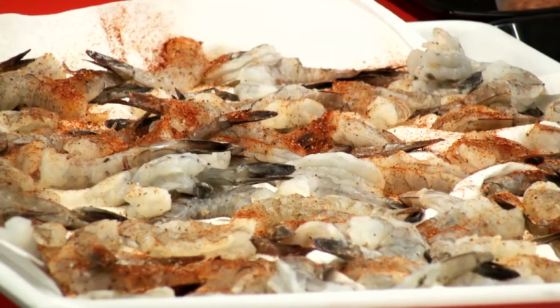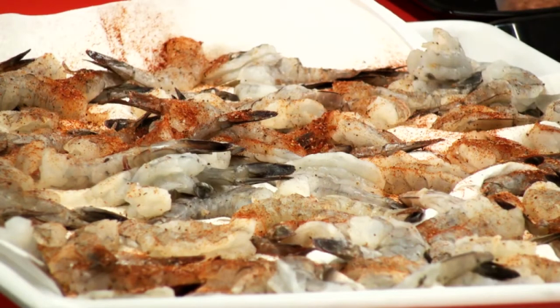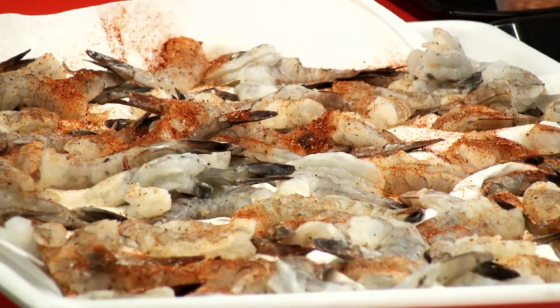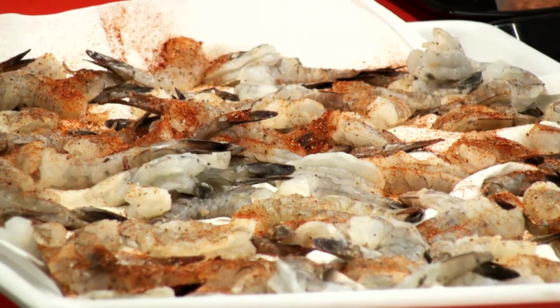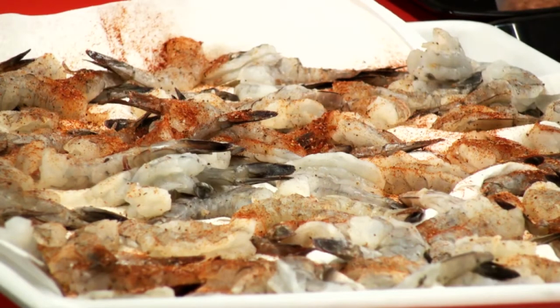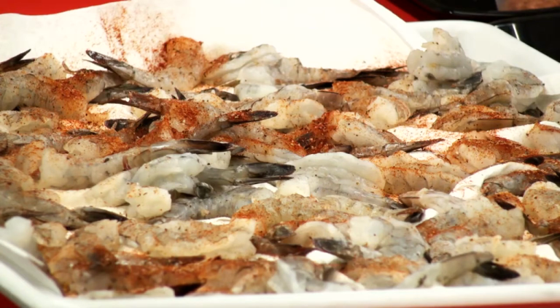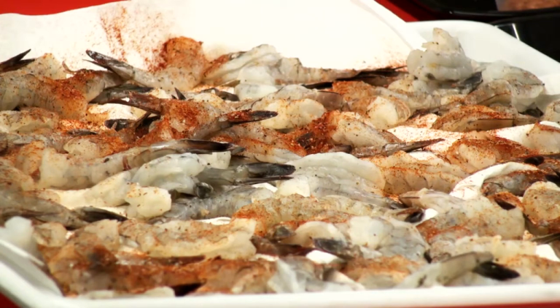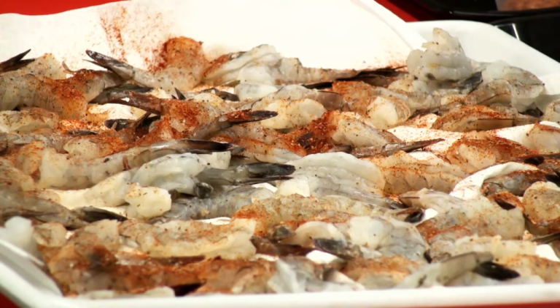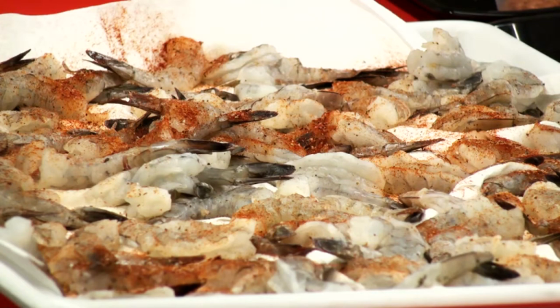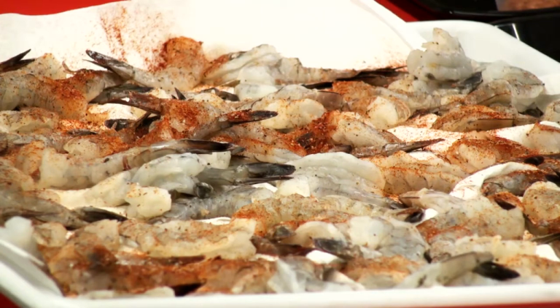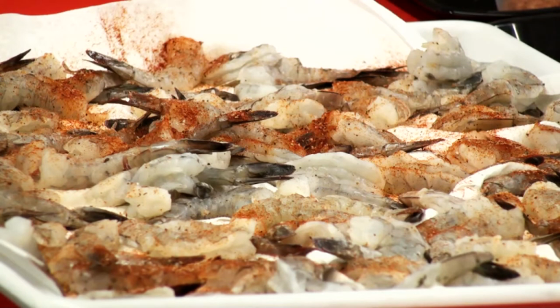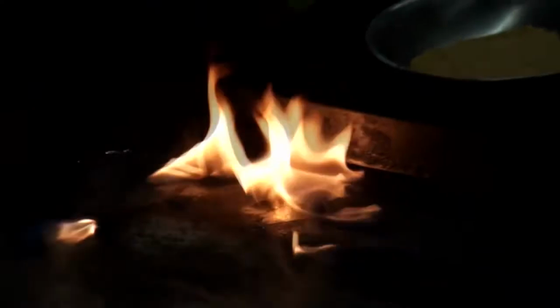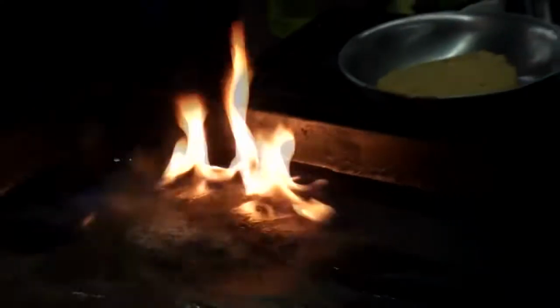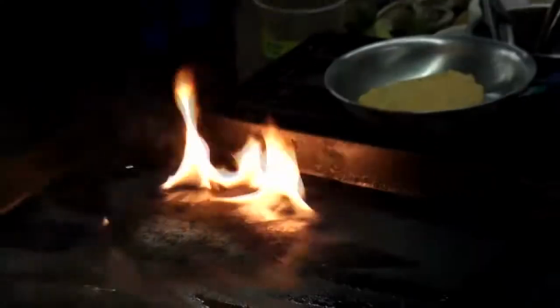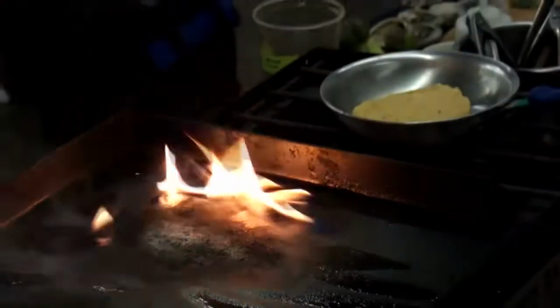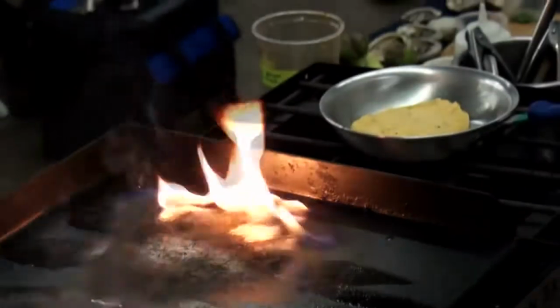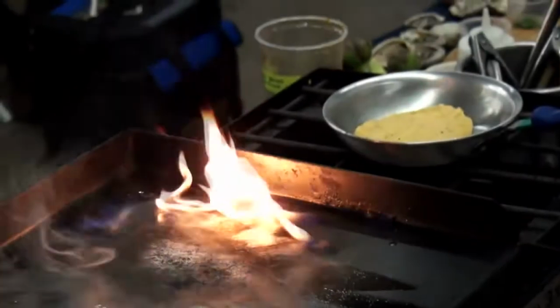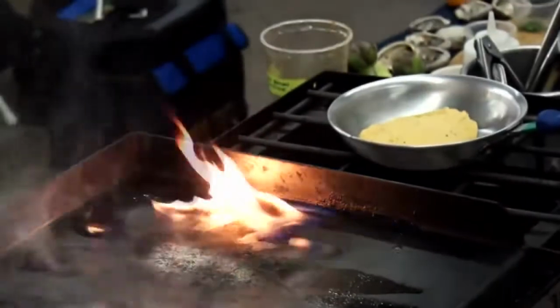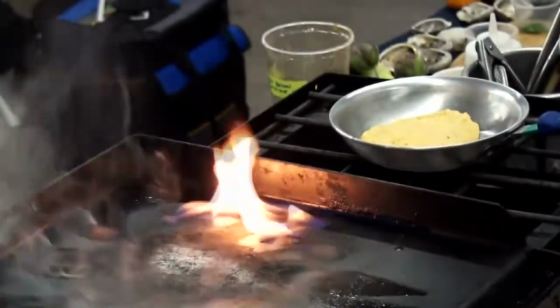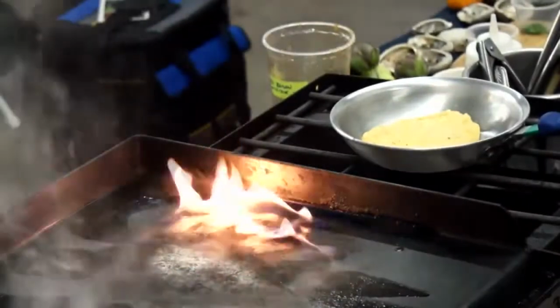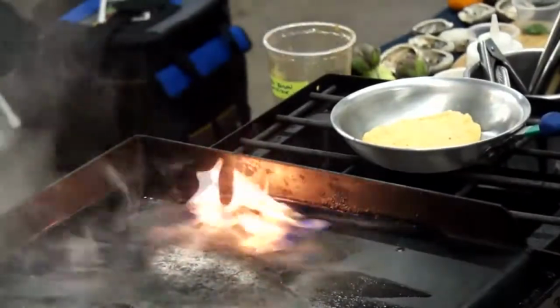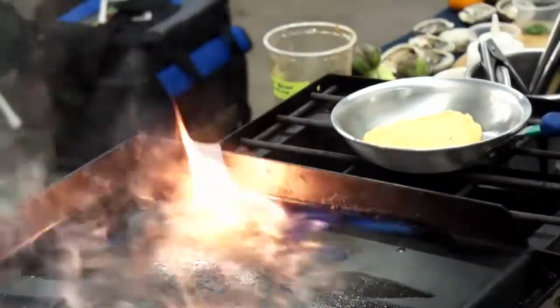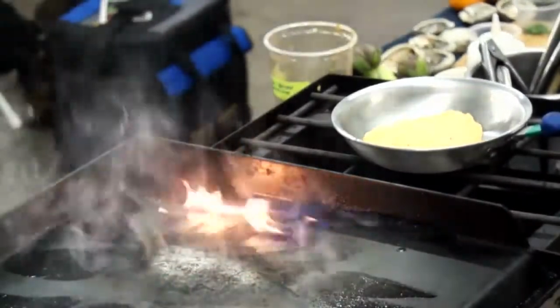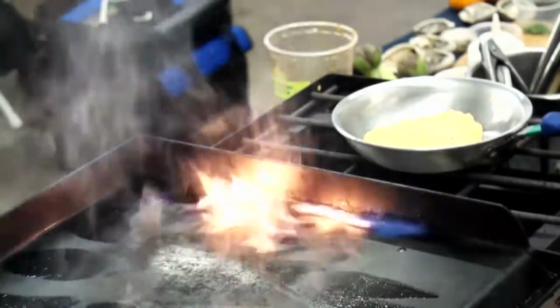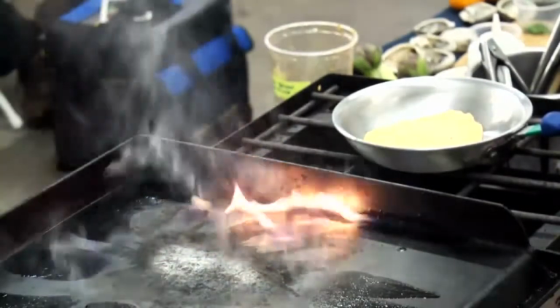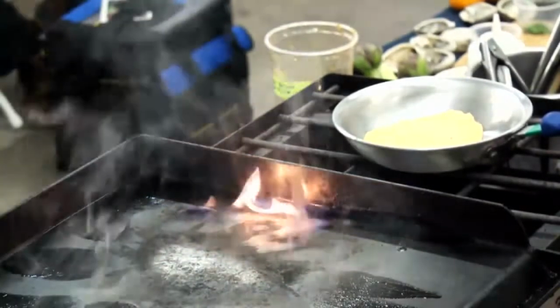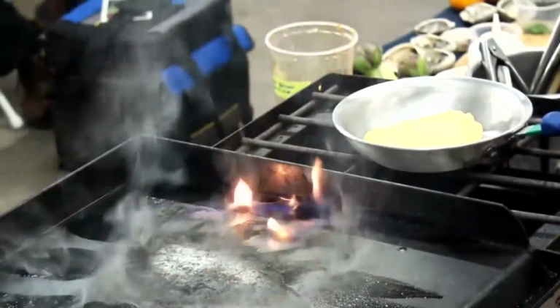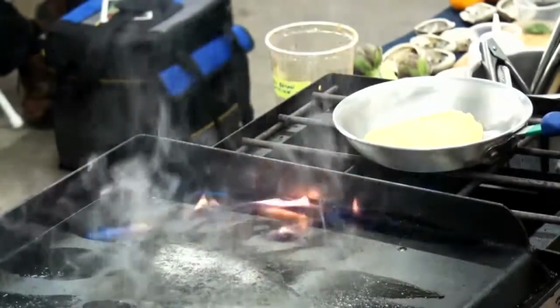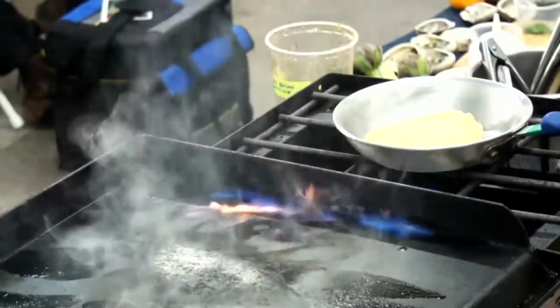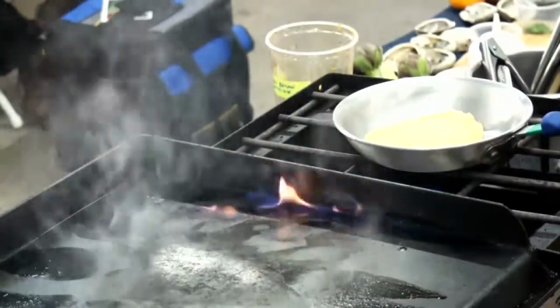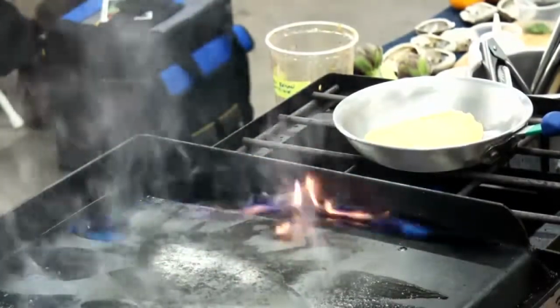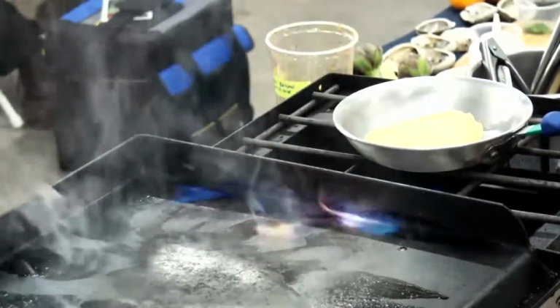In this segment, the chef is going to prepare some Mexican white shrimp. He mixes milk, egg stock, grits, and puts it over medium temperature.